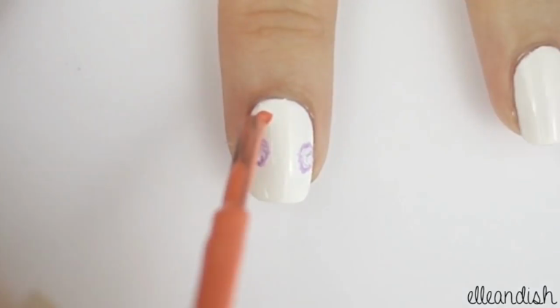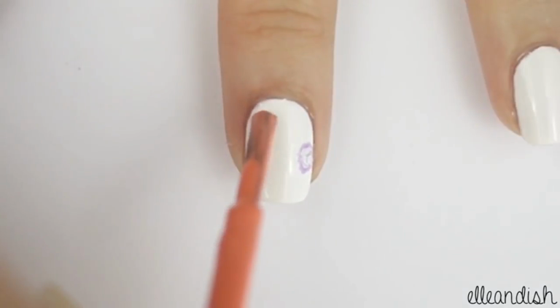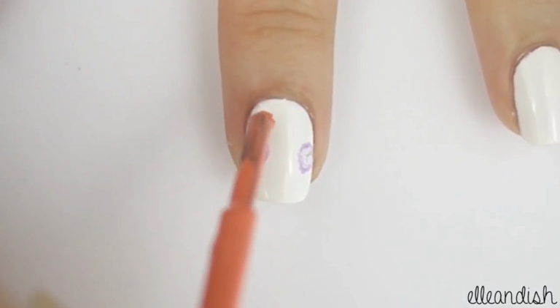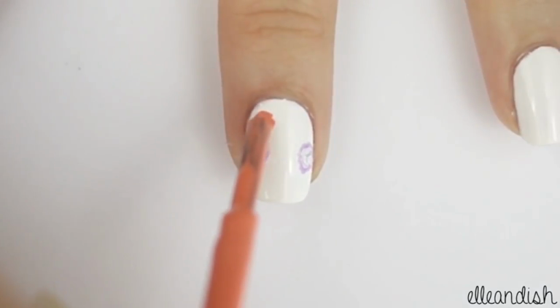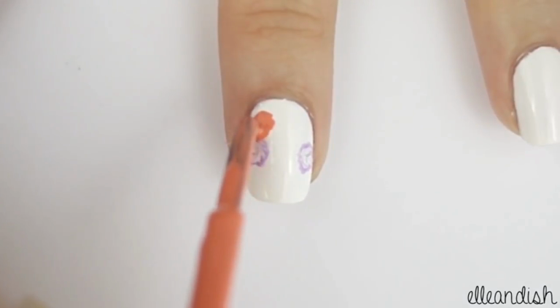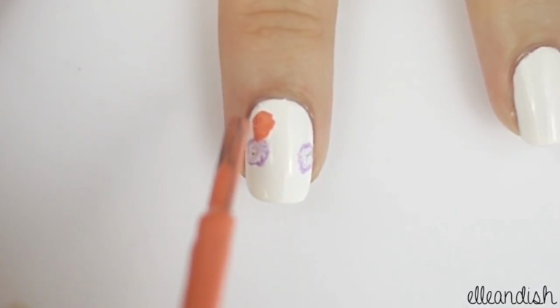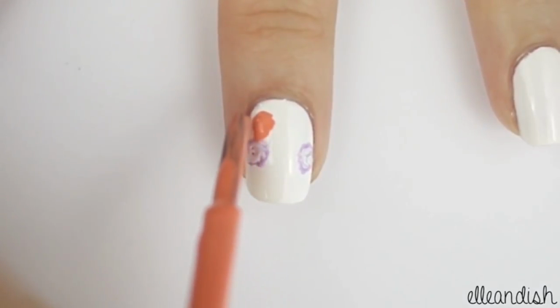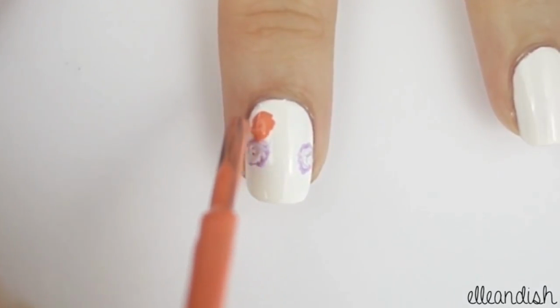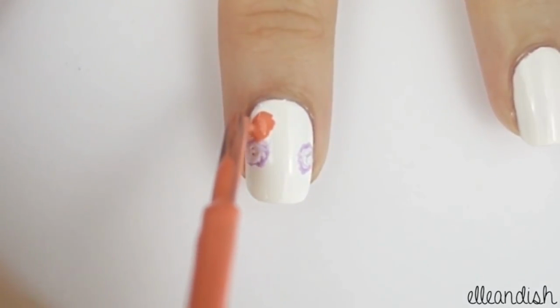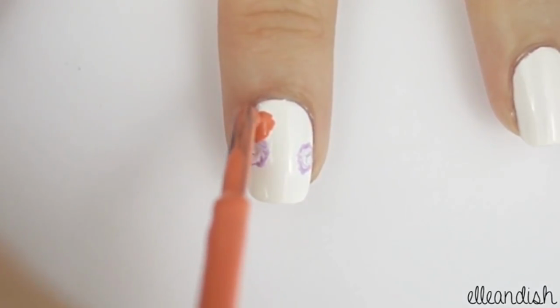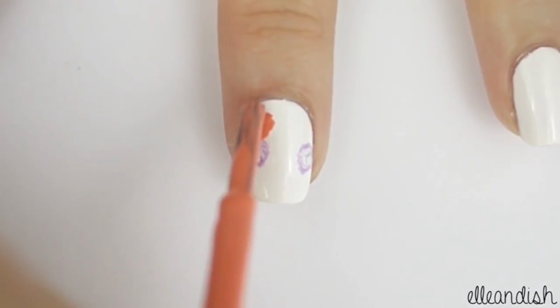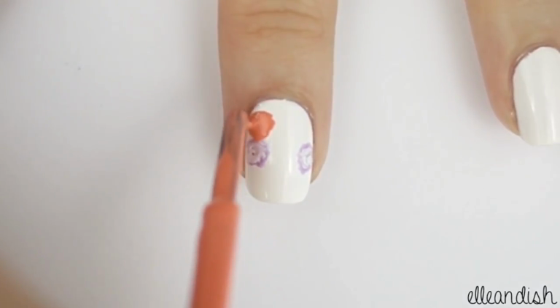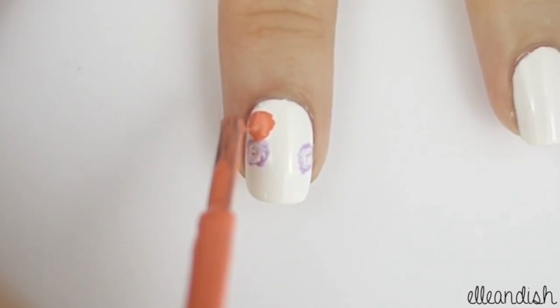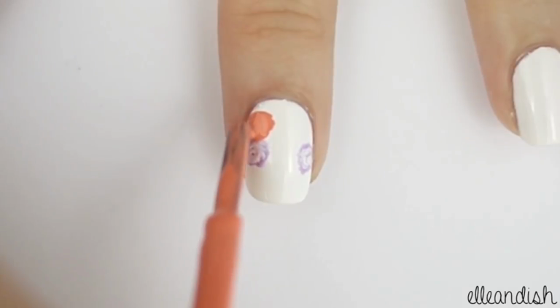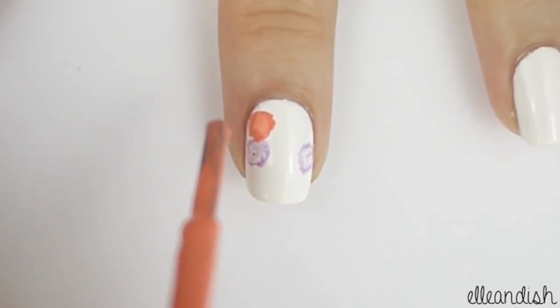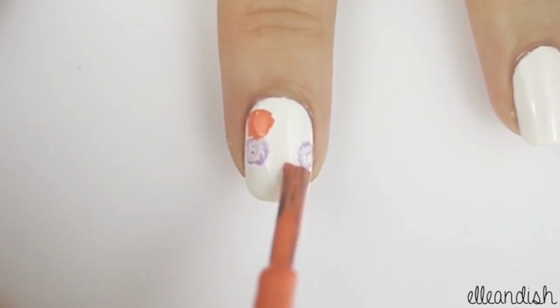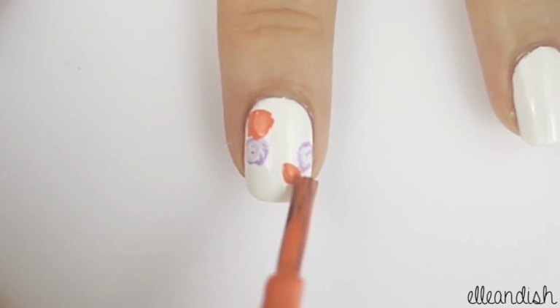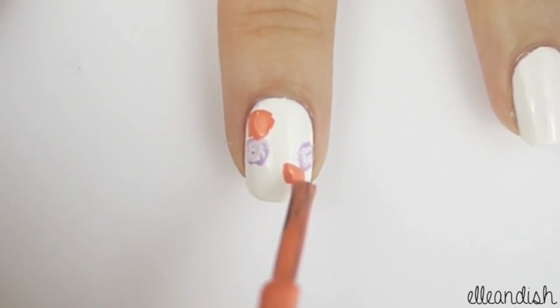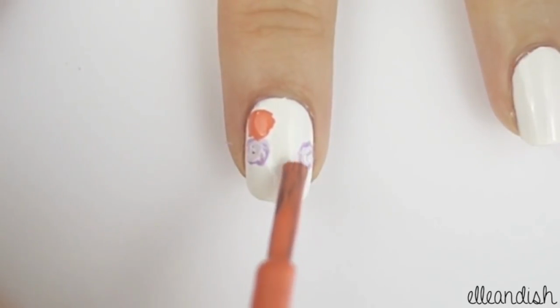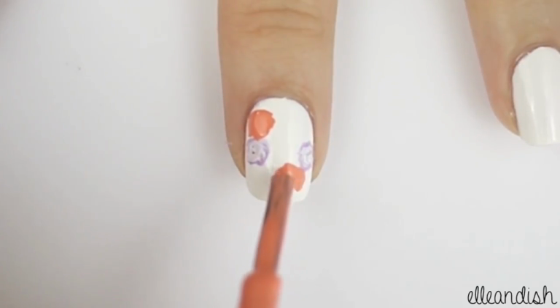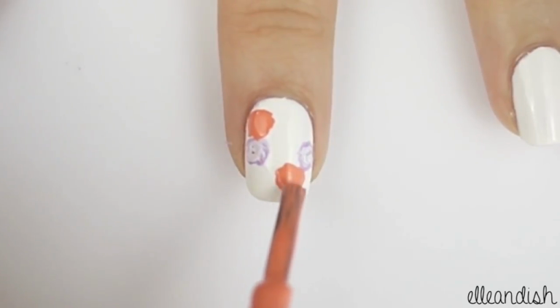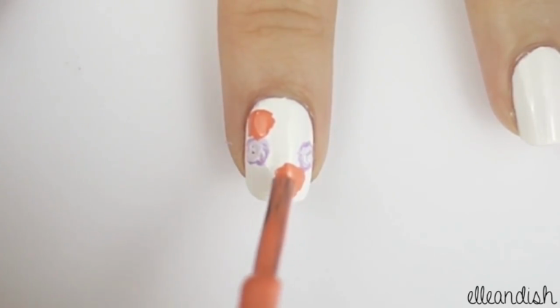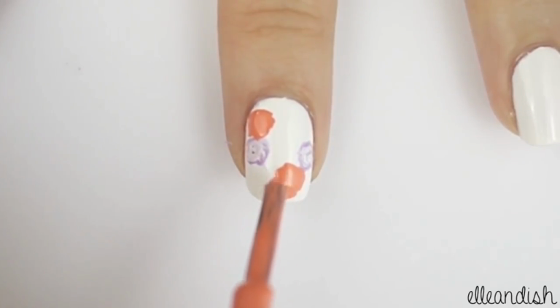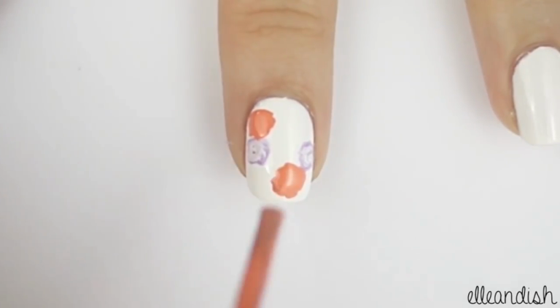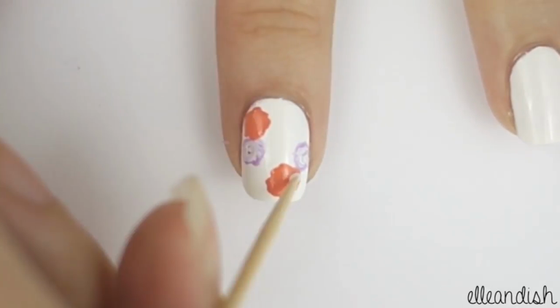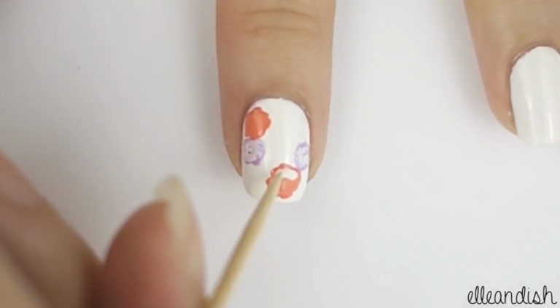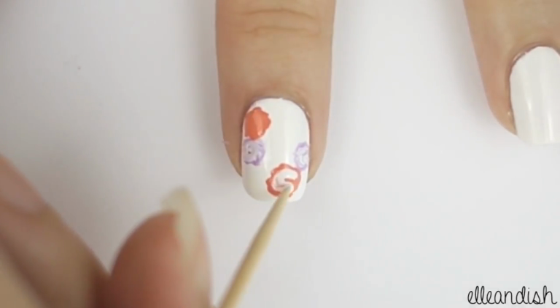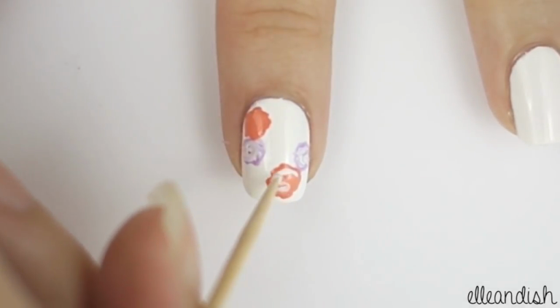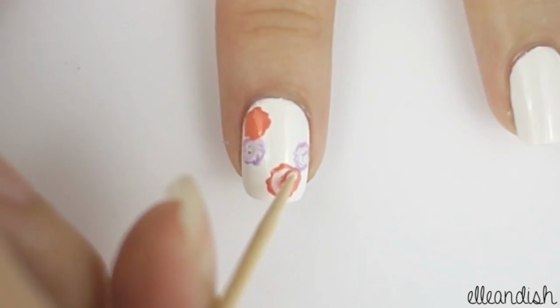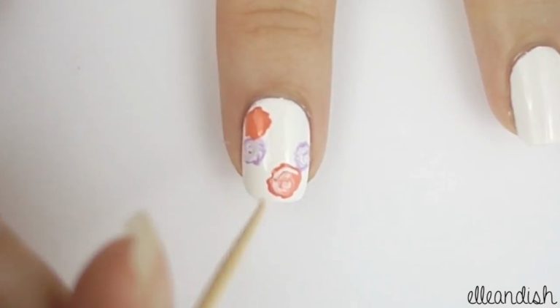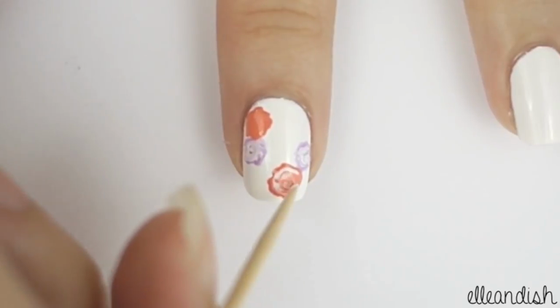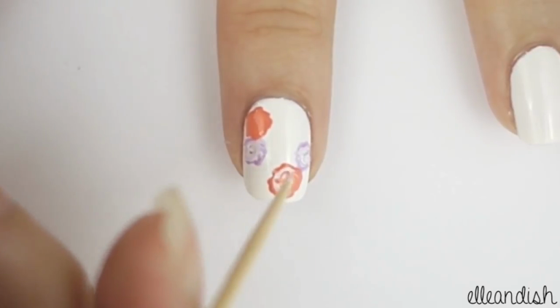Now take your coral polish and make a few more large dots. Once again, mix in some white while it's still wet.